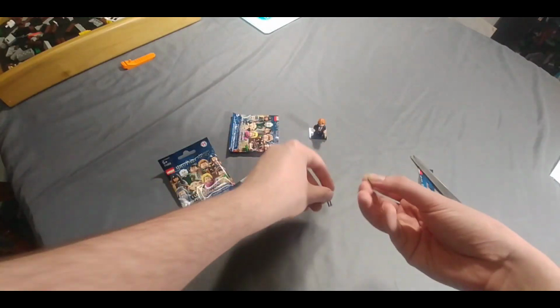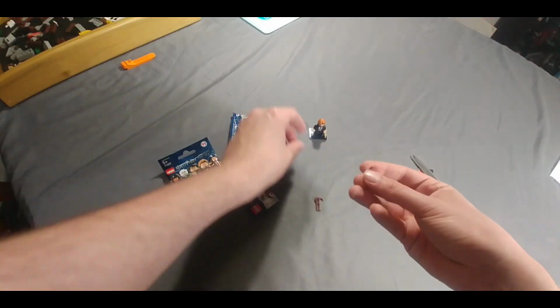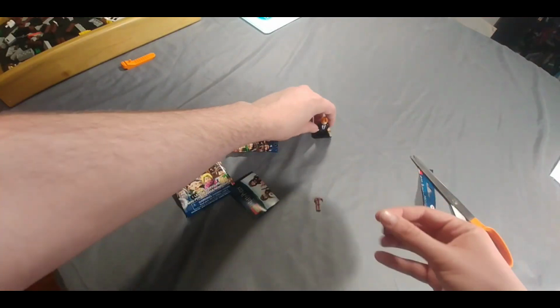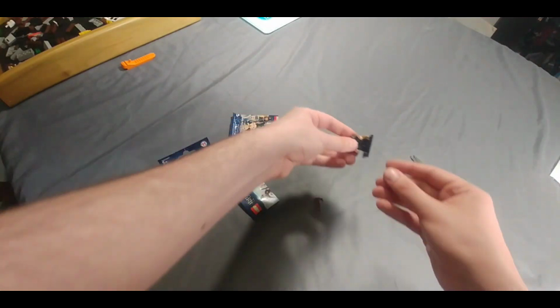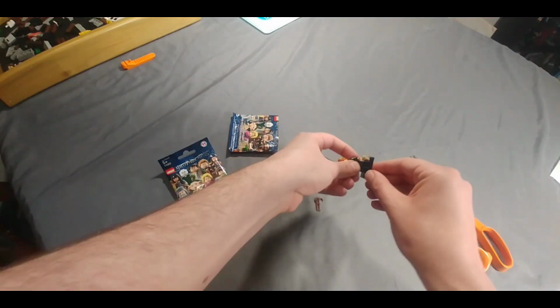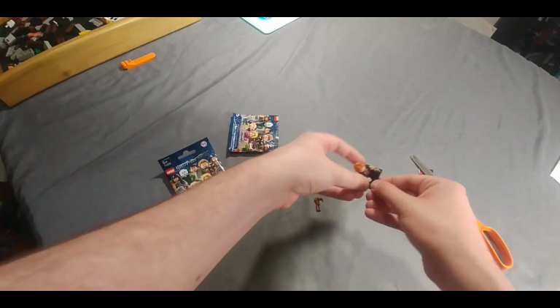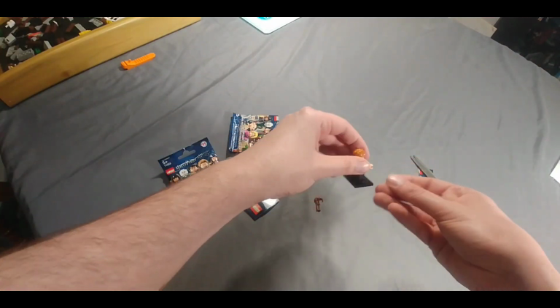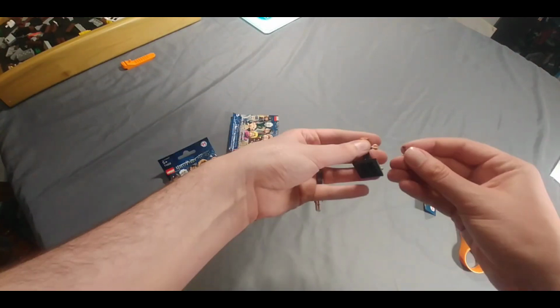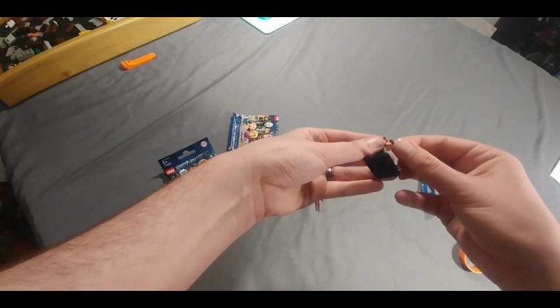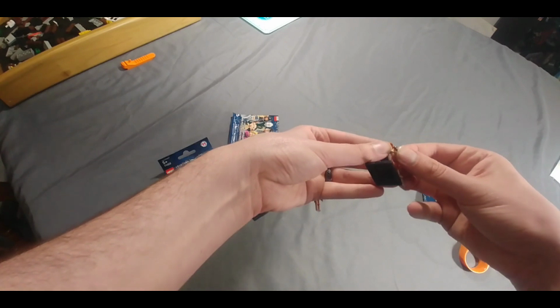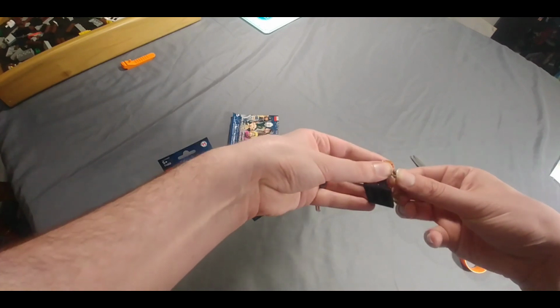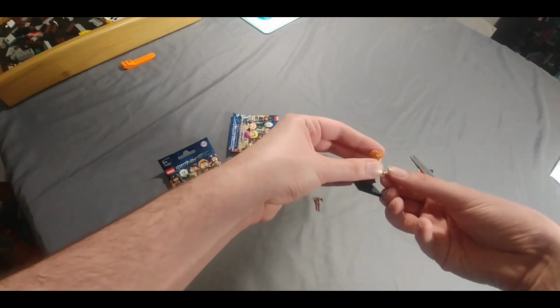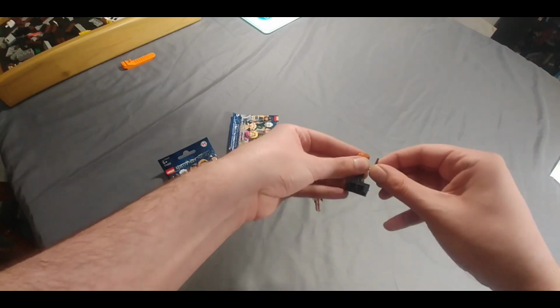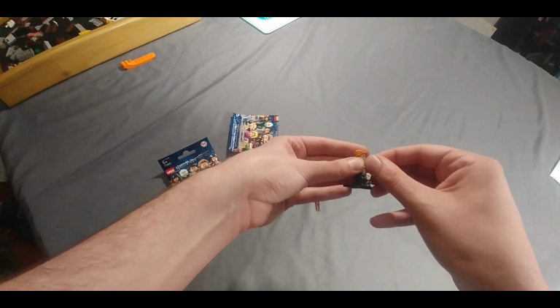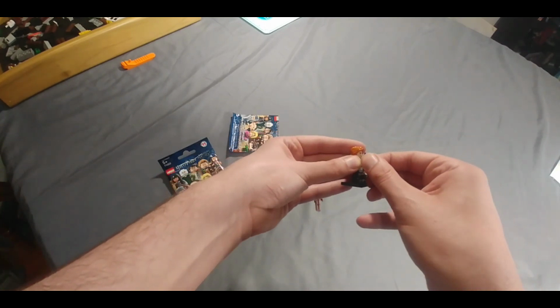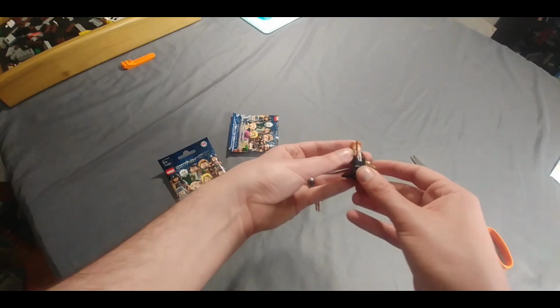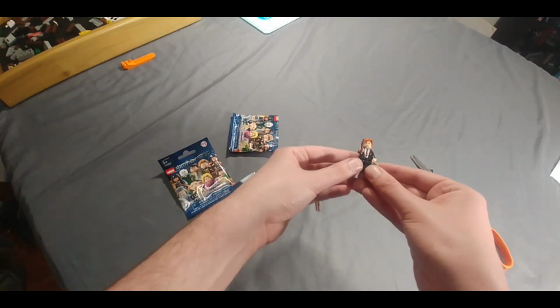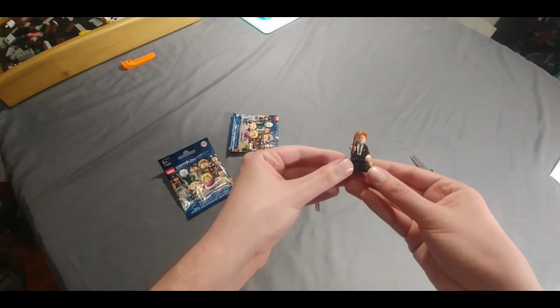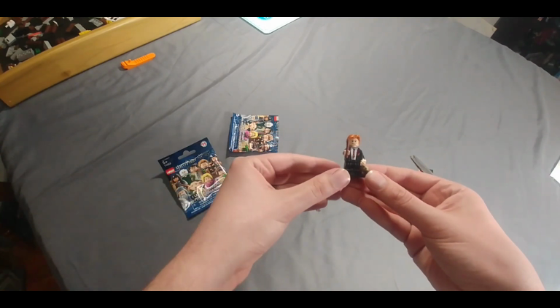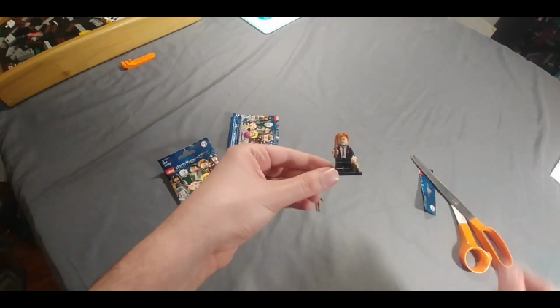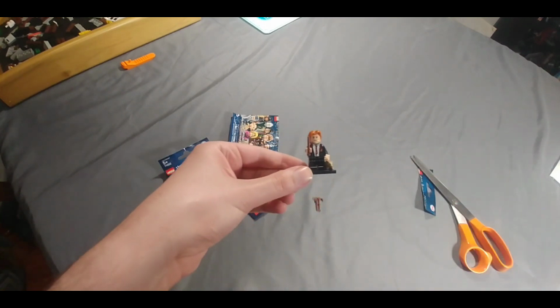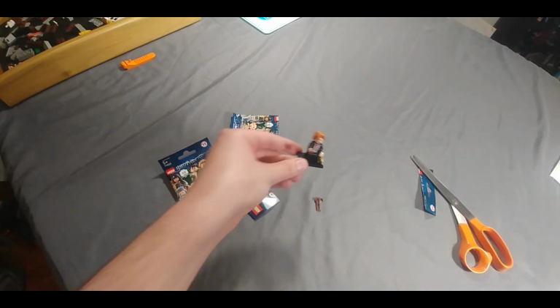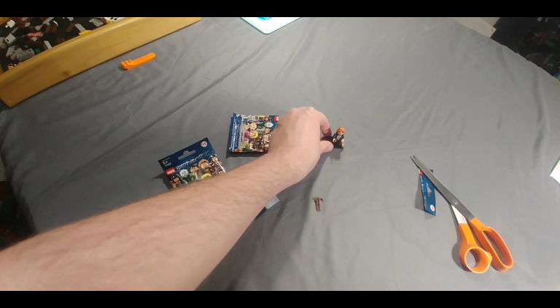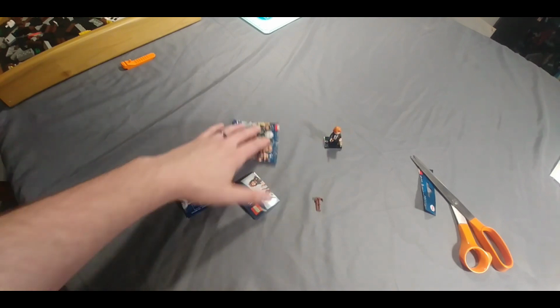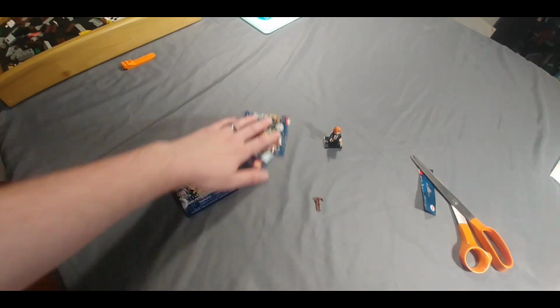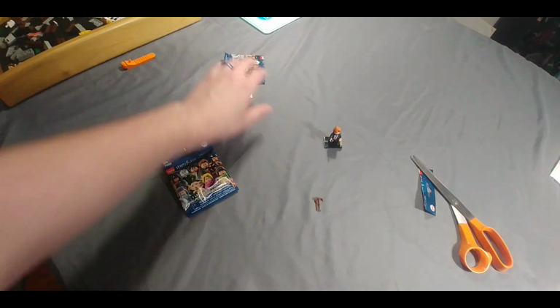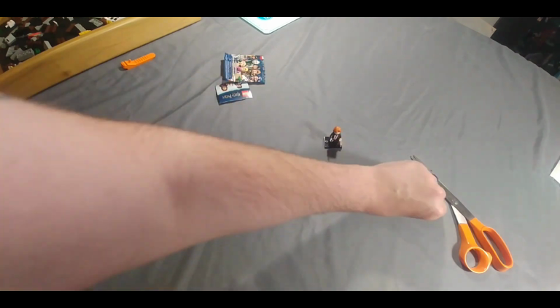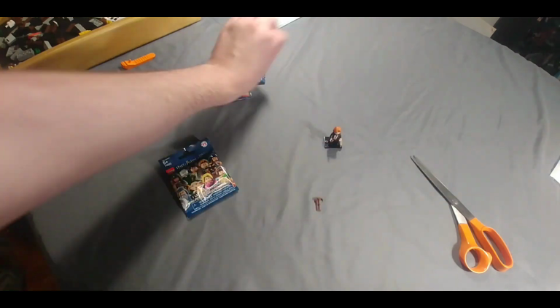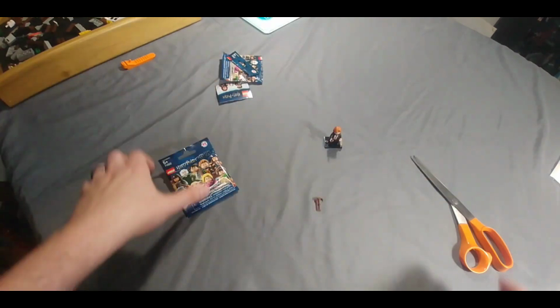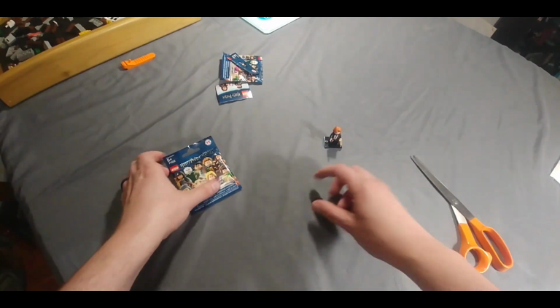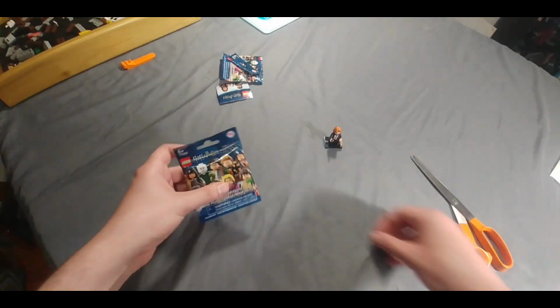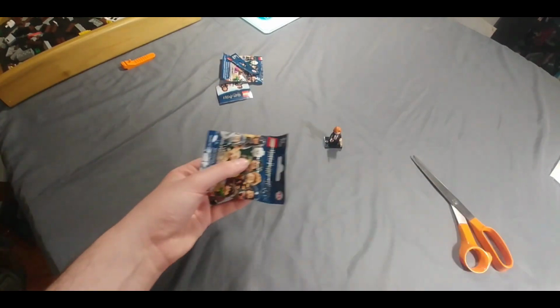Wands are tricky to get off of there. Of course you can't have a wizard without his wand. So there we go — we got a Ron figure. Pretty cool. Let's open up the next one and see what we got.